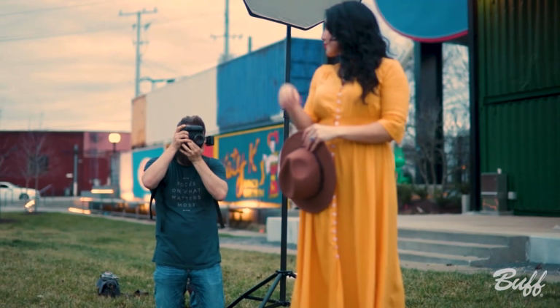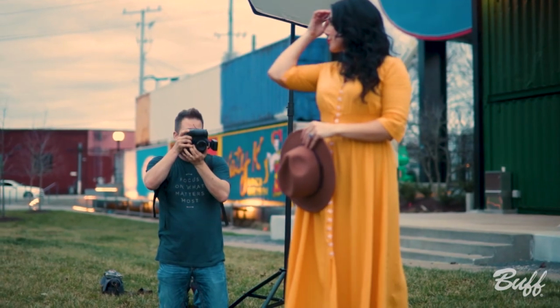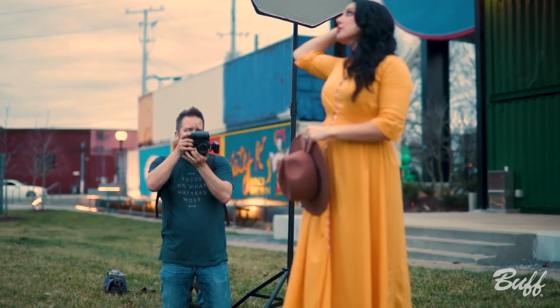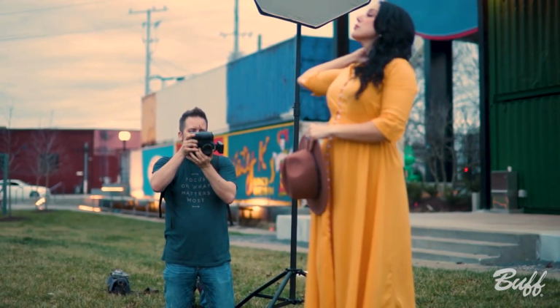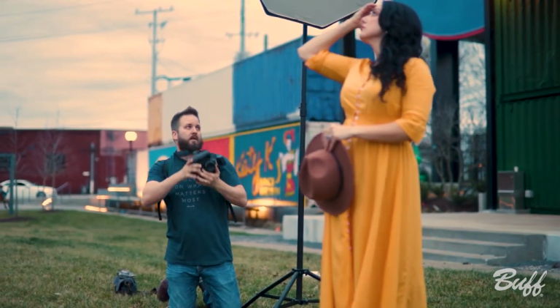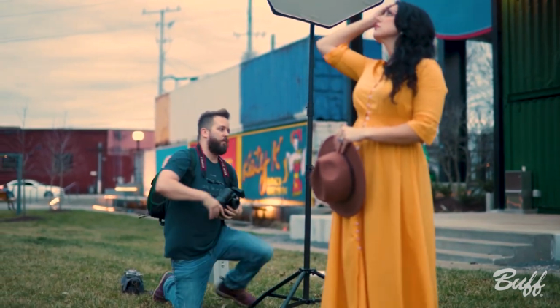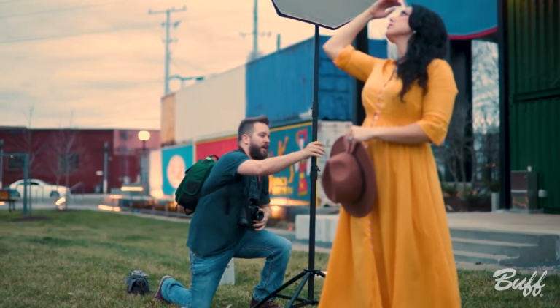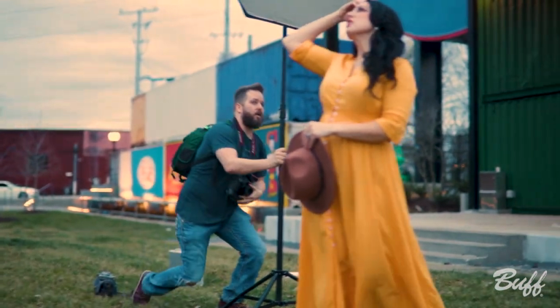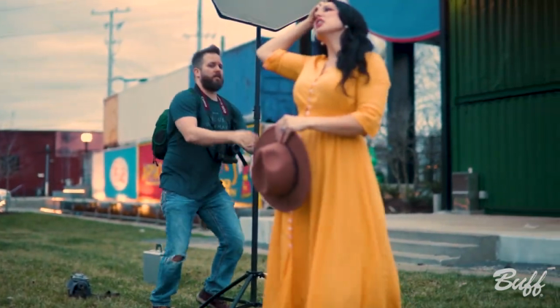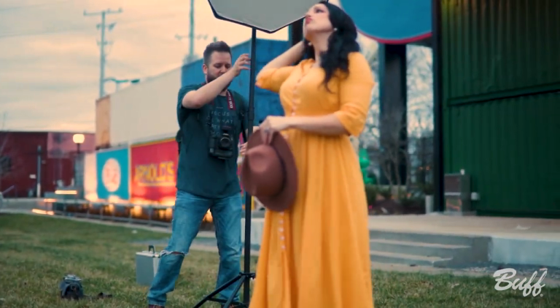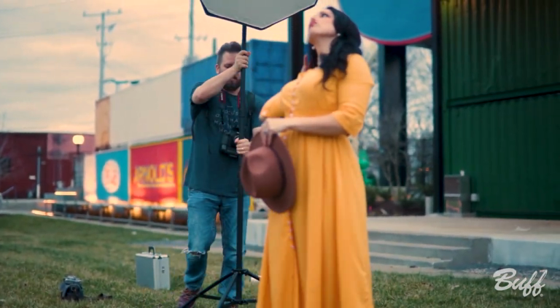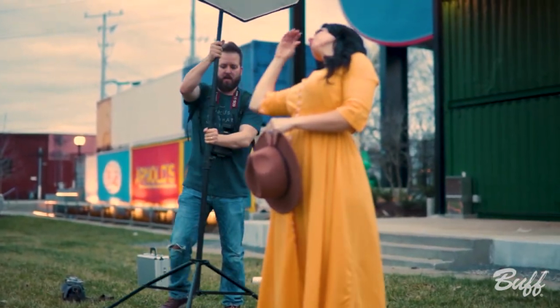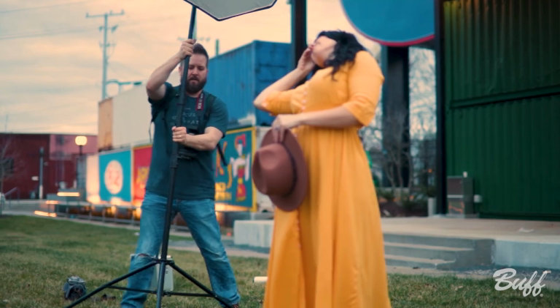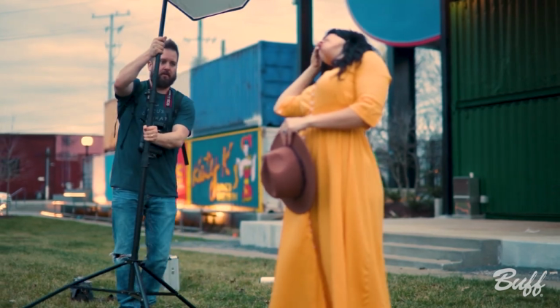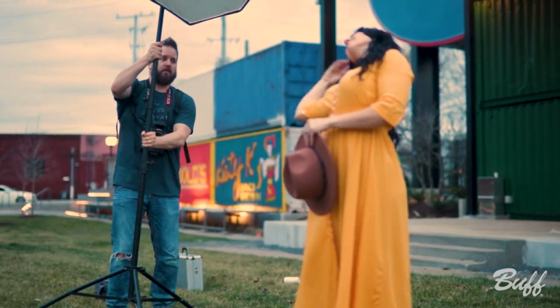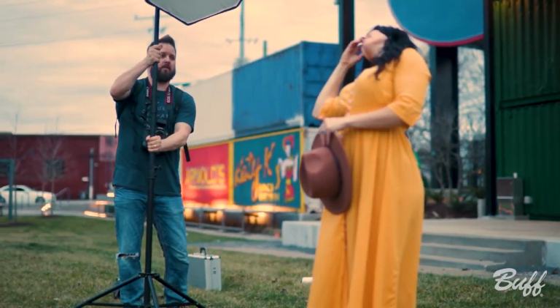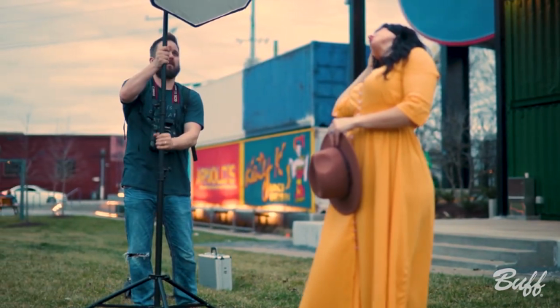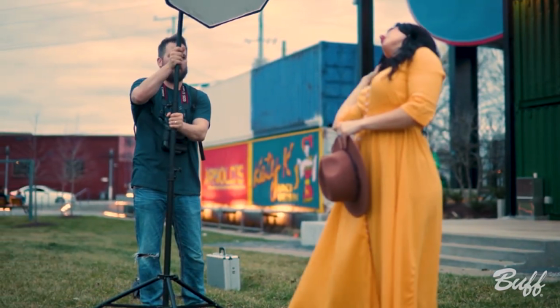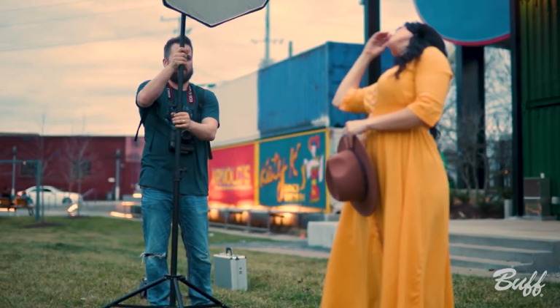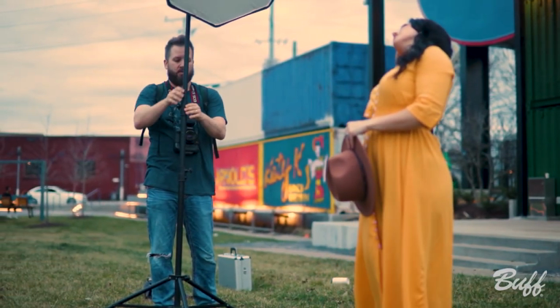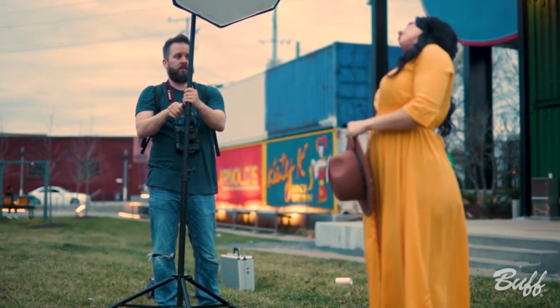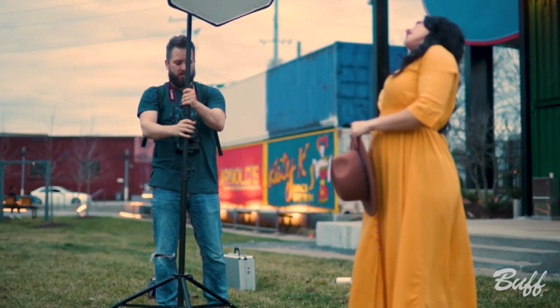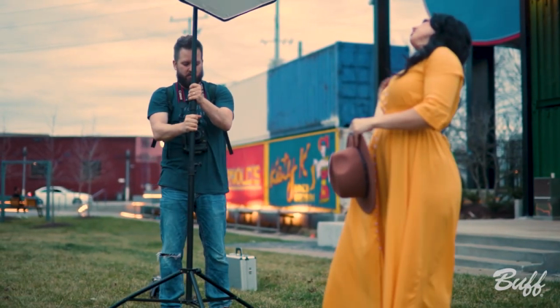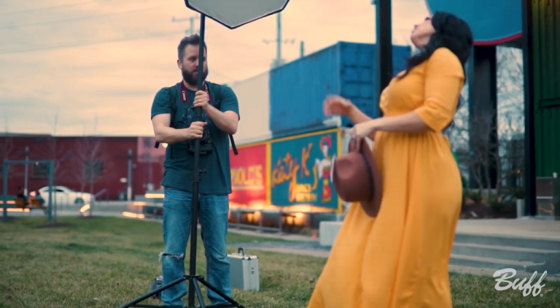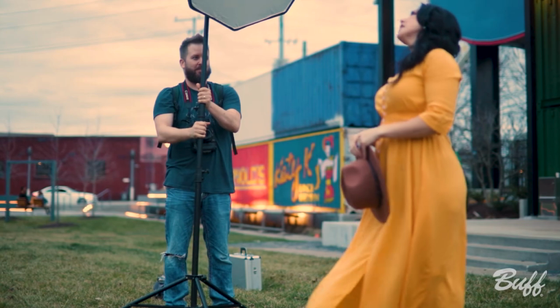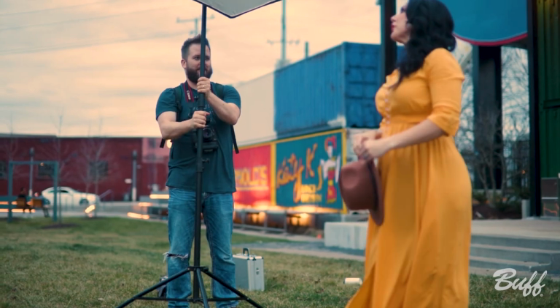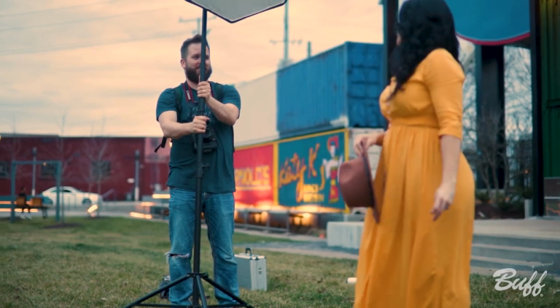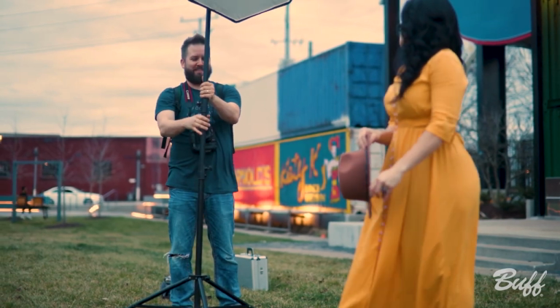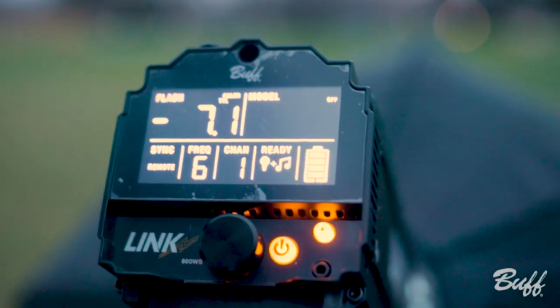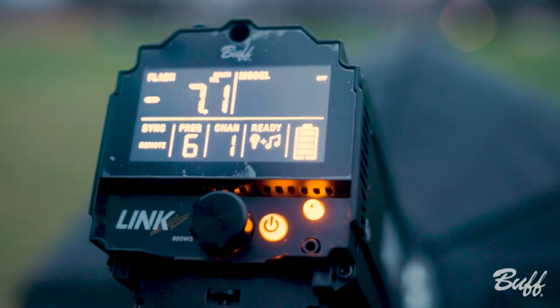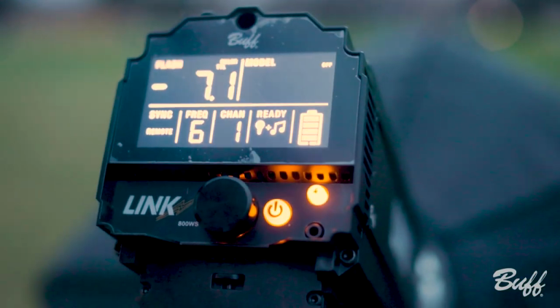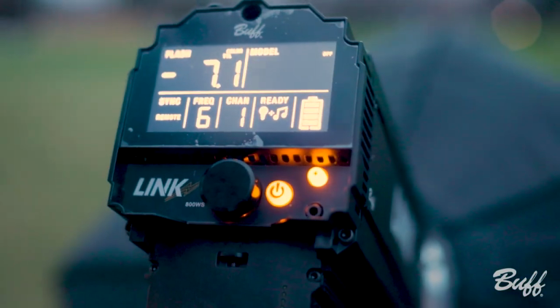Once I've done that, I'm going to bring in the light and expose my subject — whether that's moving the light closer, moving it back, increasing the power, decreasing the power, or using TTL. It really doesn't have to be much more complicated than that.